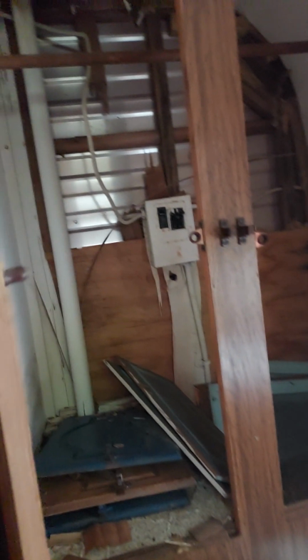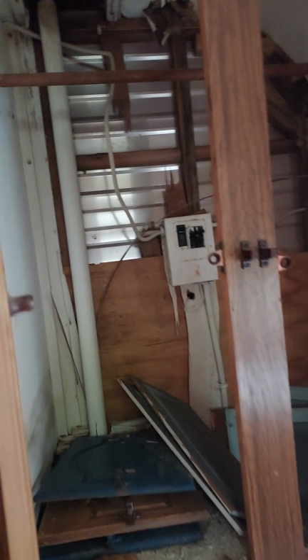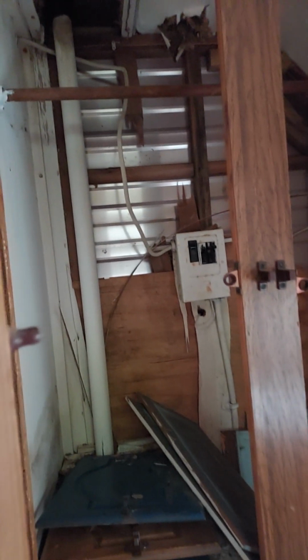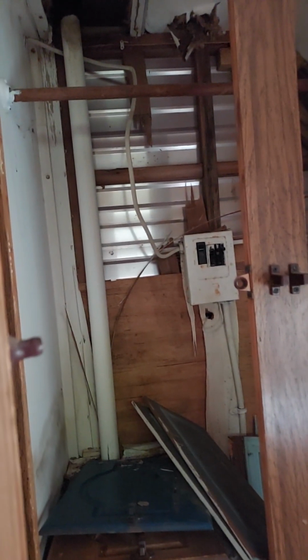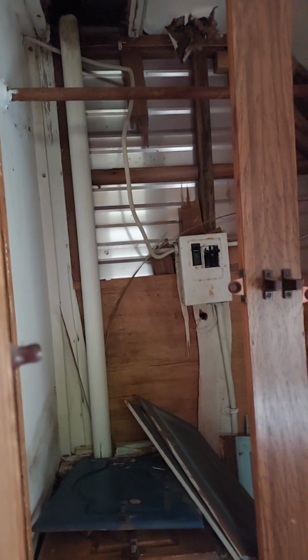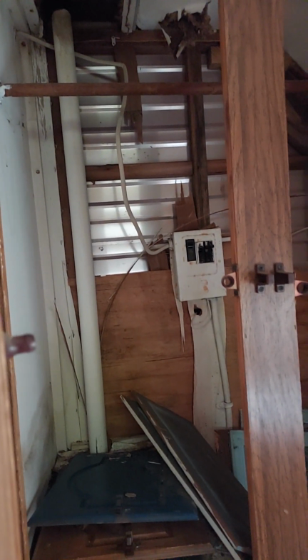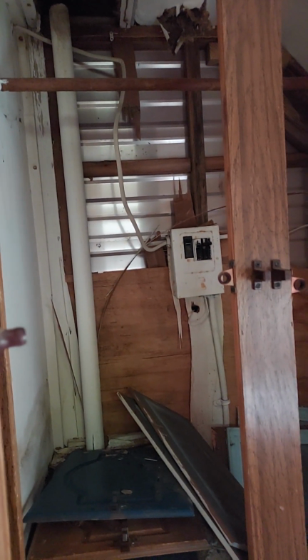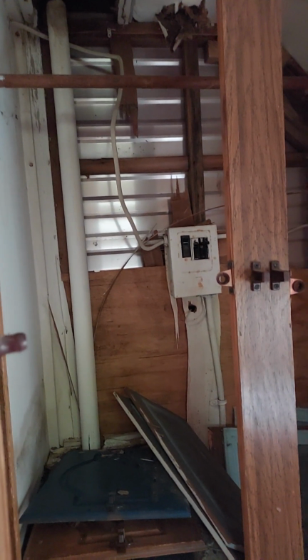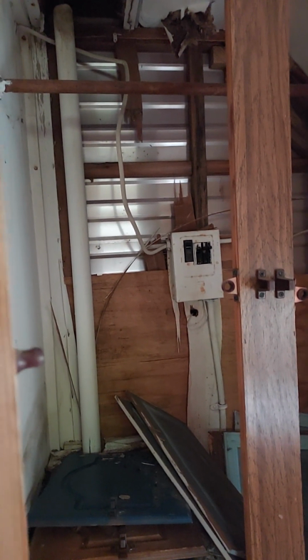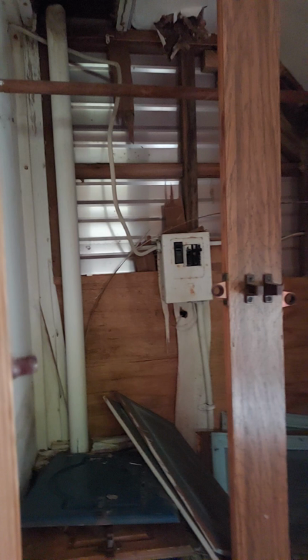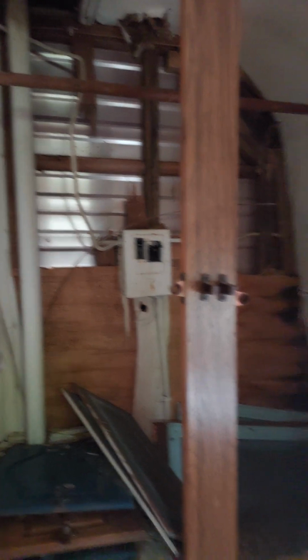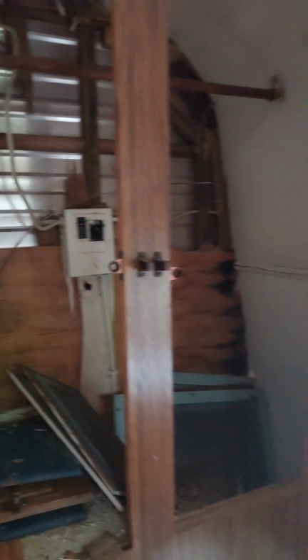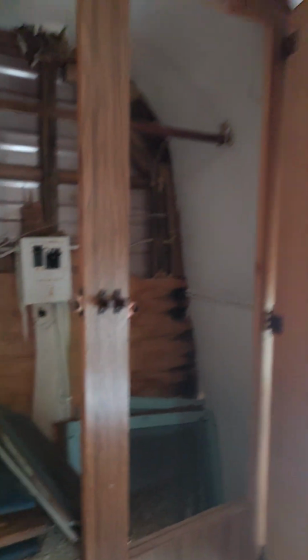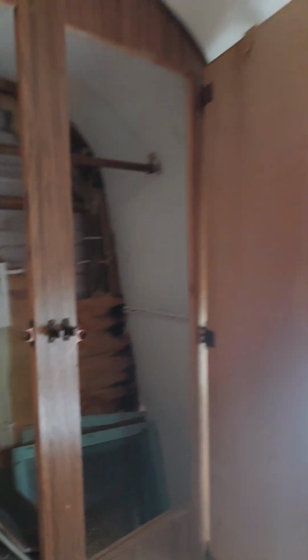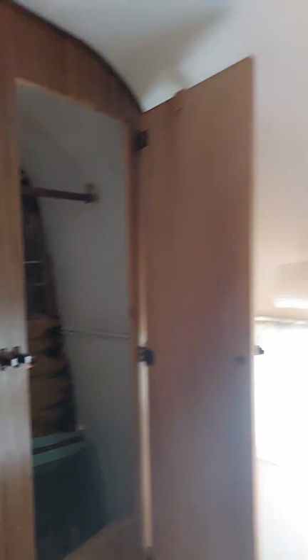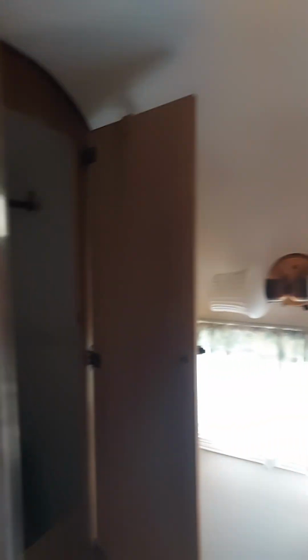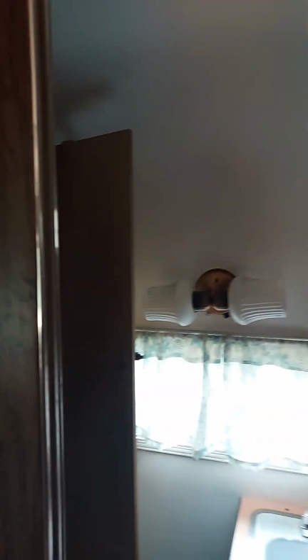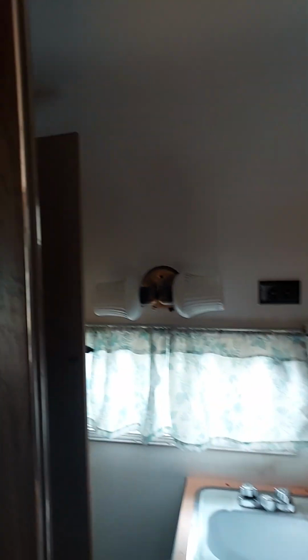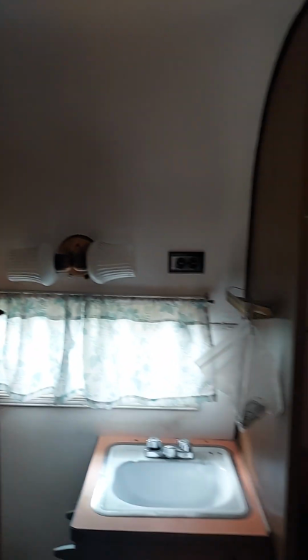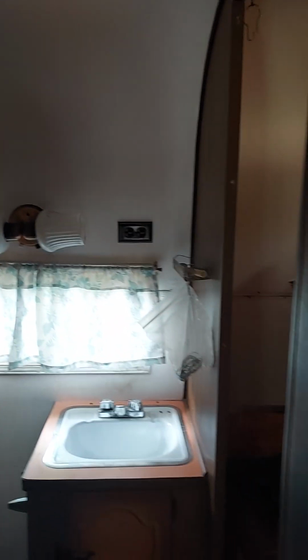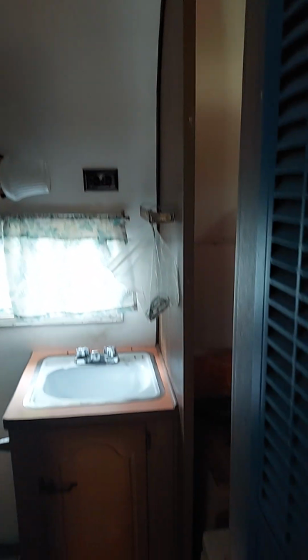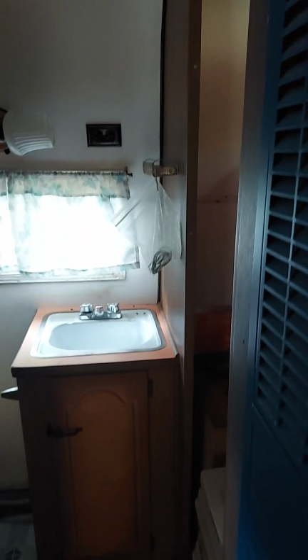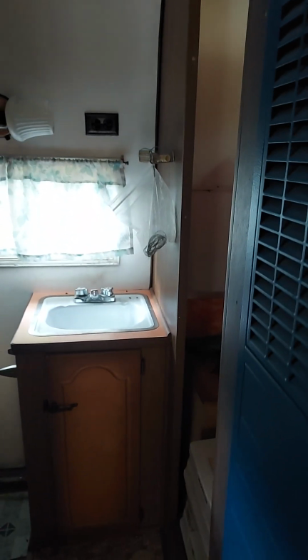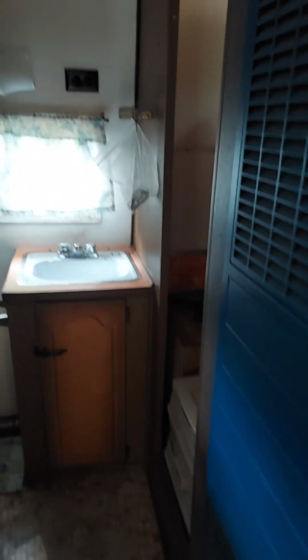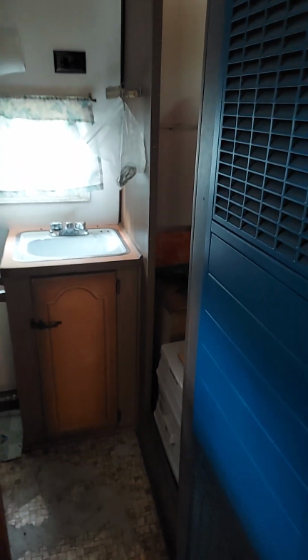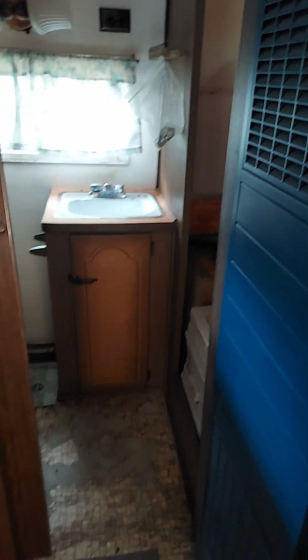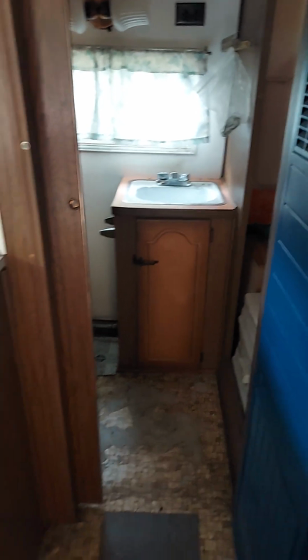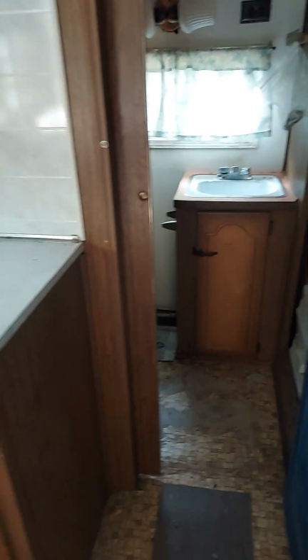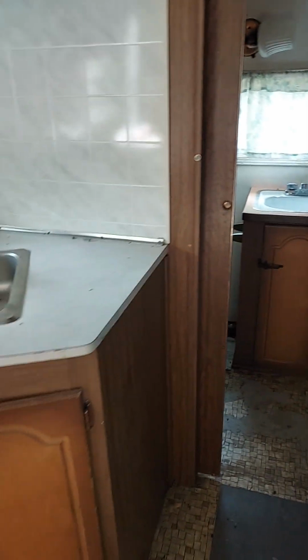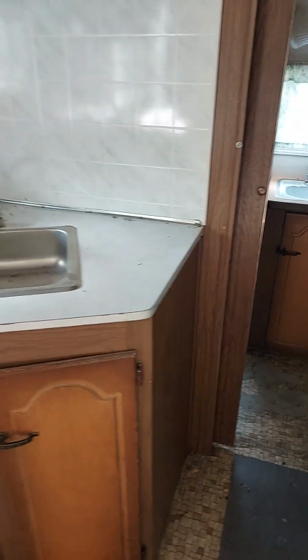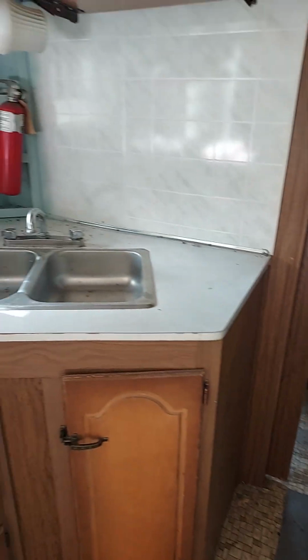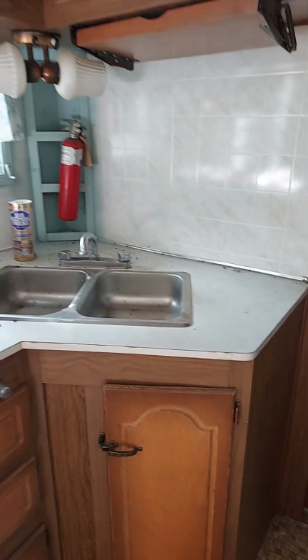Look at the wiring back there — it looks really safe. I'm trying to make this into a toy hauler. I don't know, maybe I'm wasting my time. I gotta get the cab-over section out and stuff.